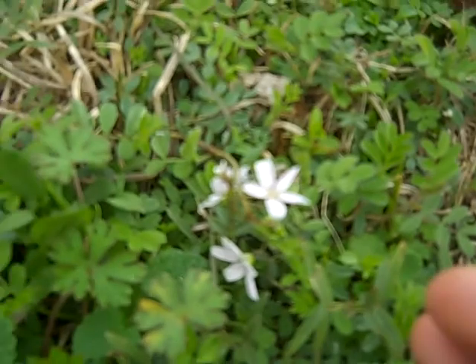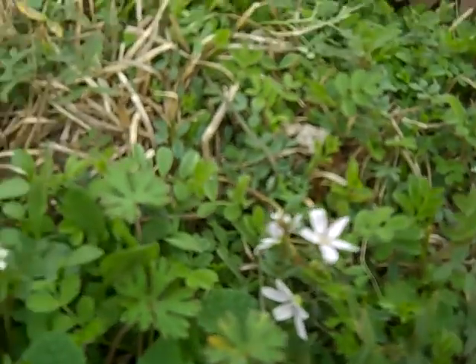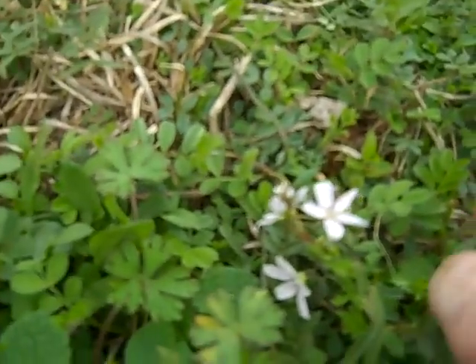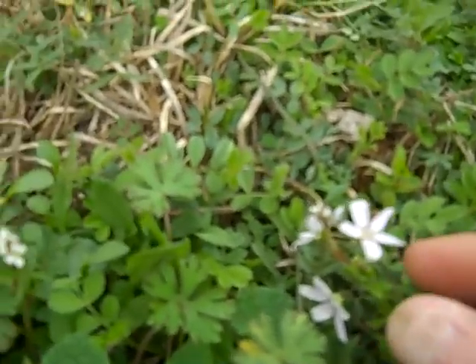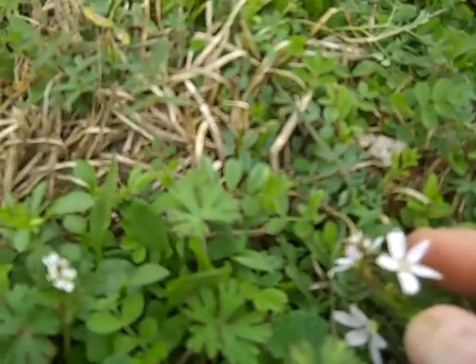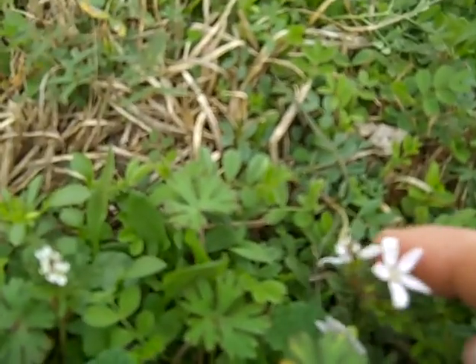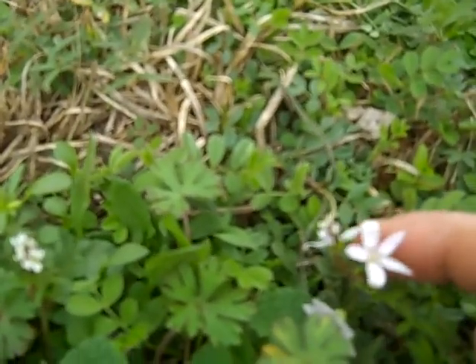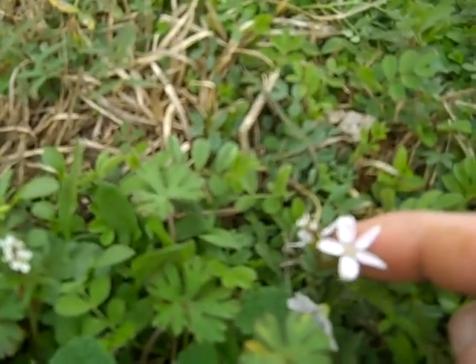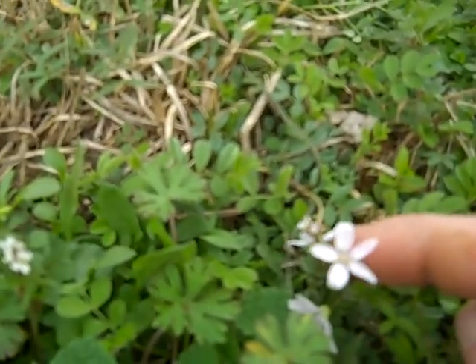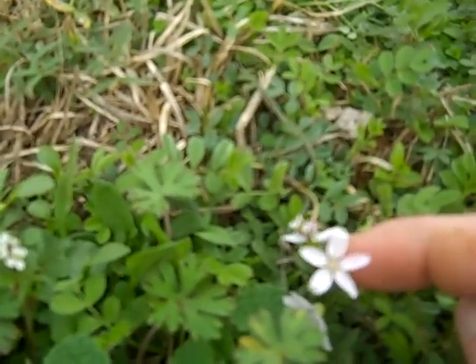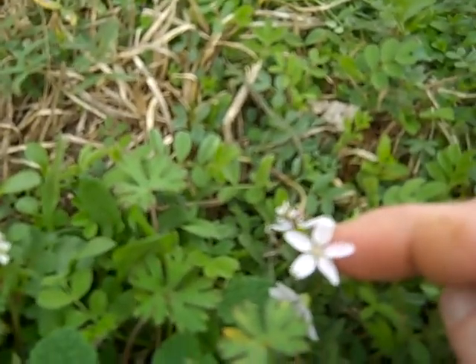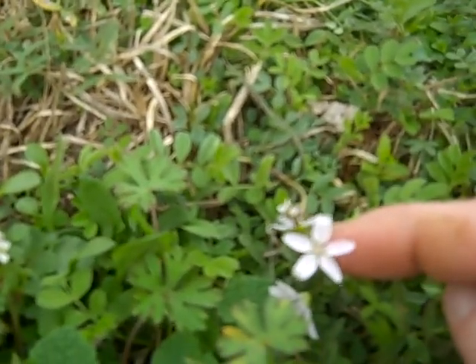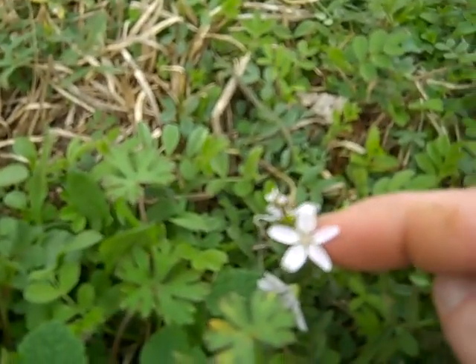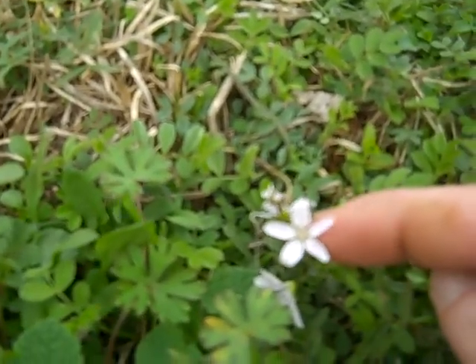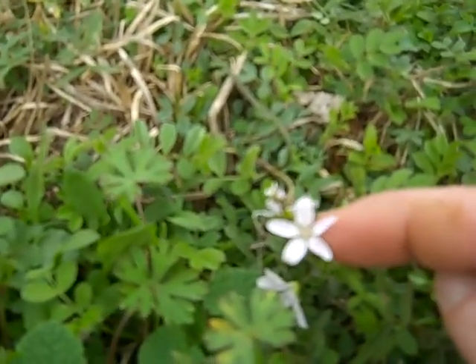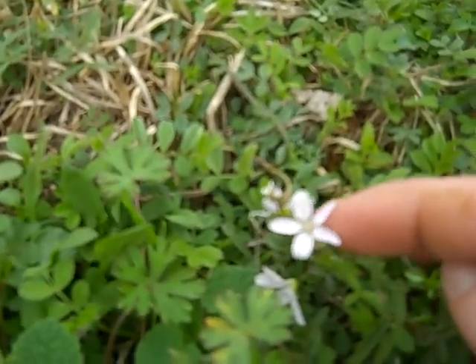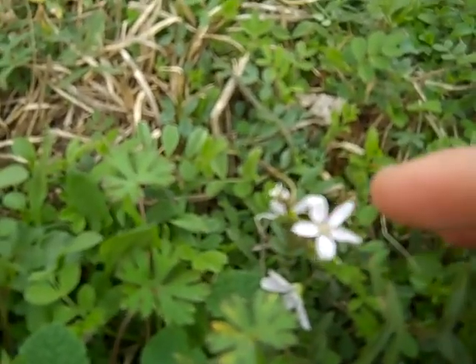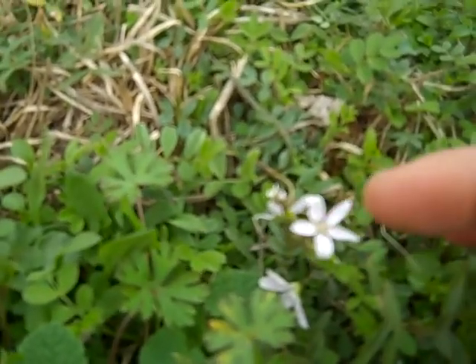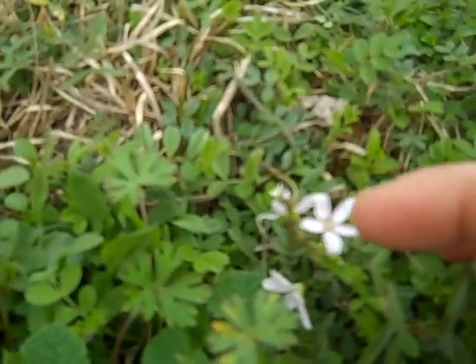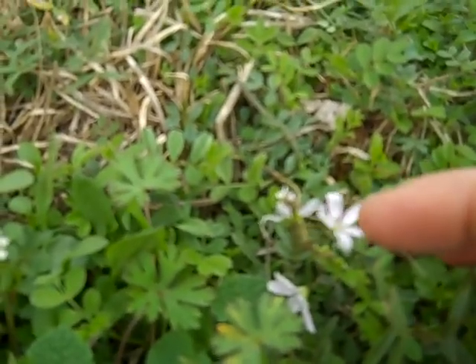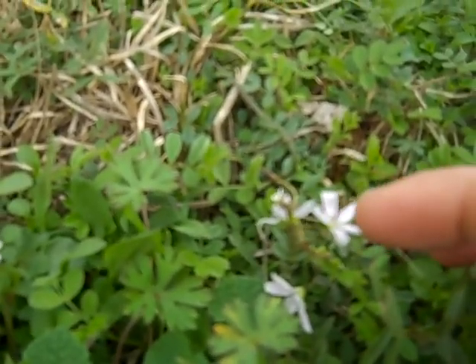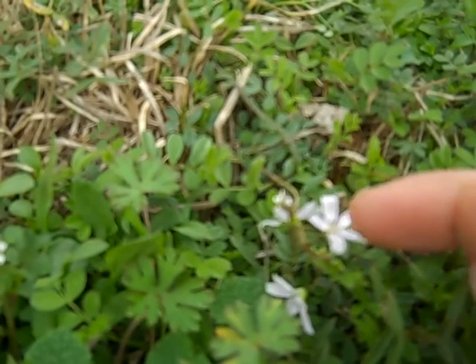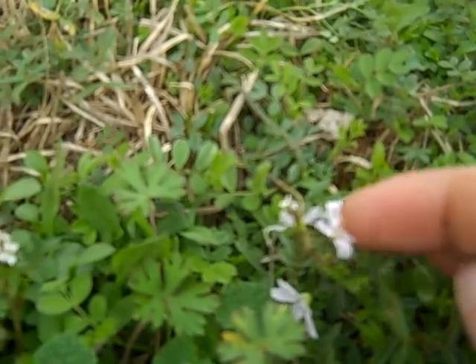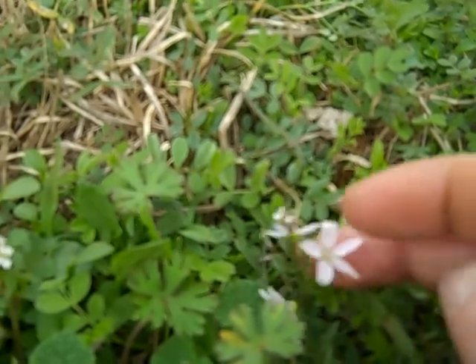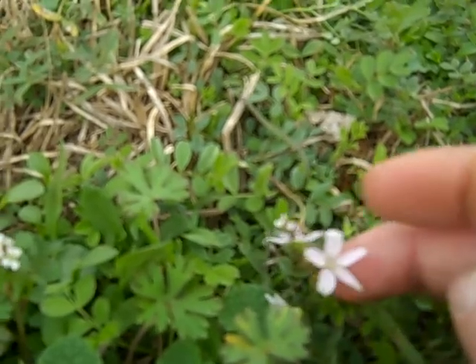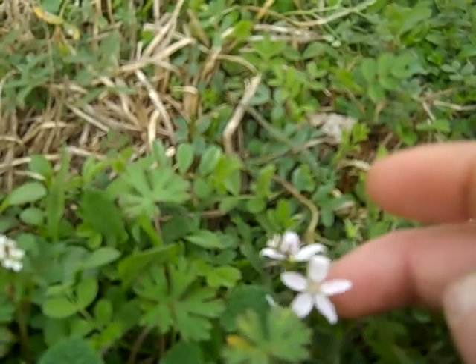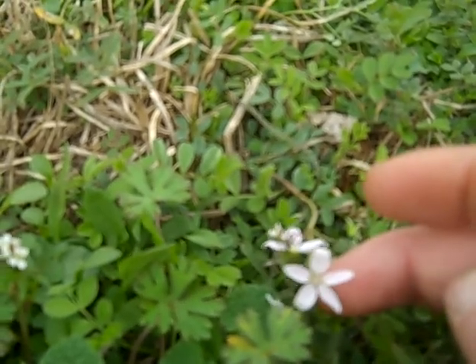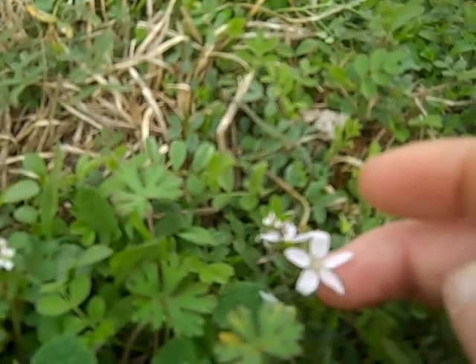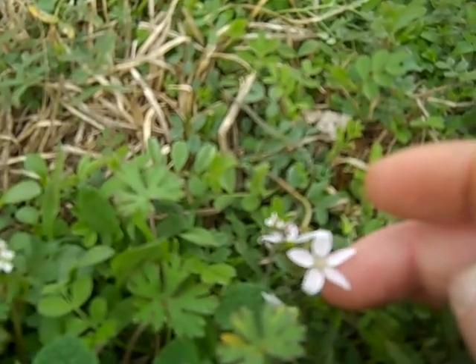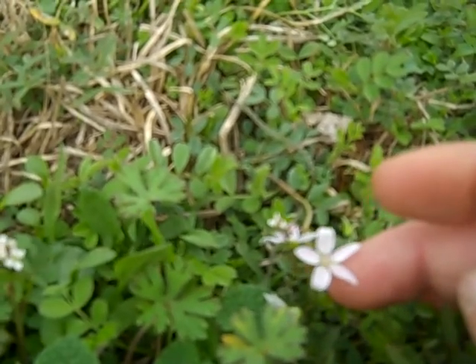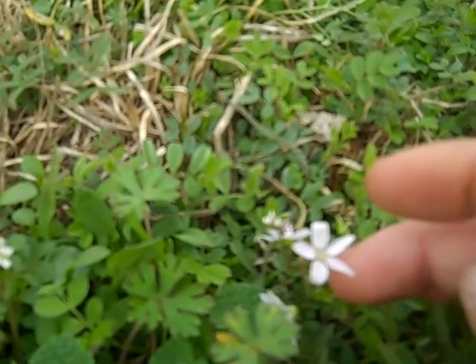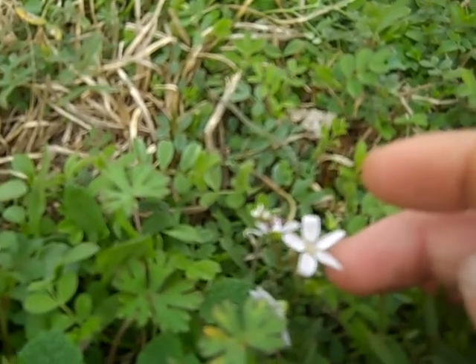Spring beauty grows everywhere in most people's yards in Arkansas. Nice little flower with purple striations in the white five petals.